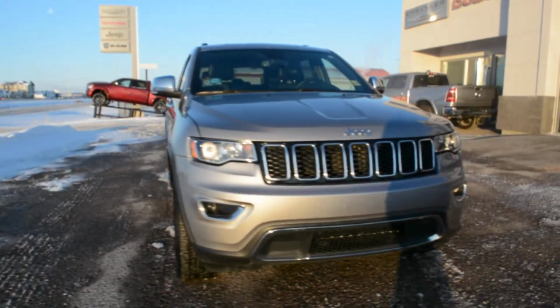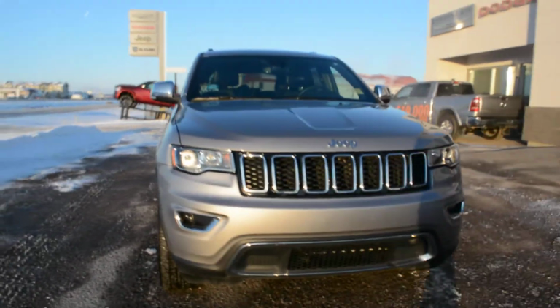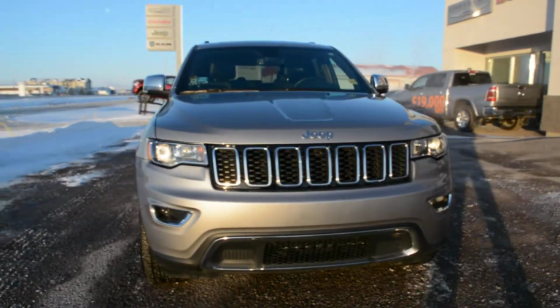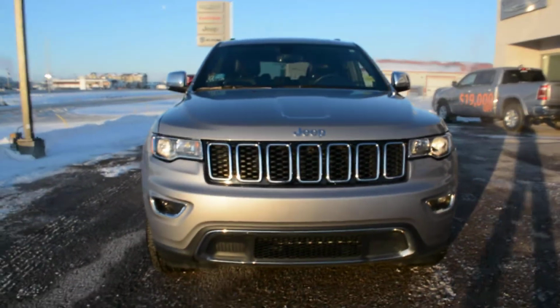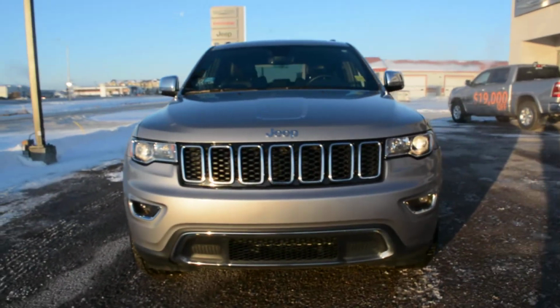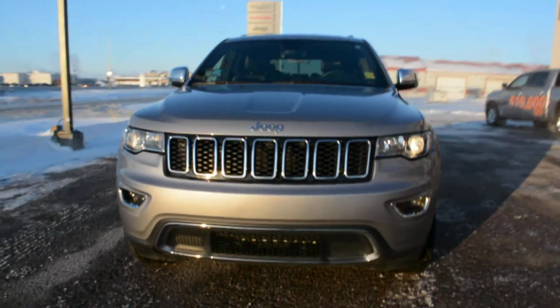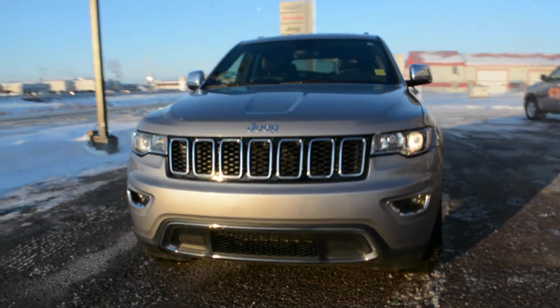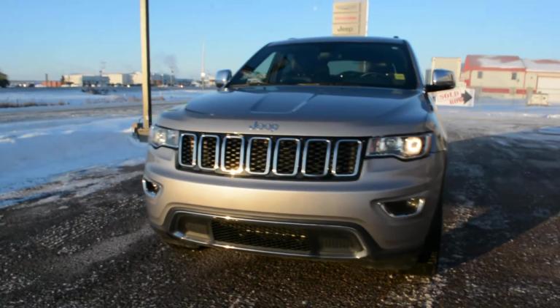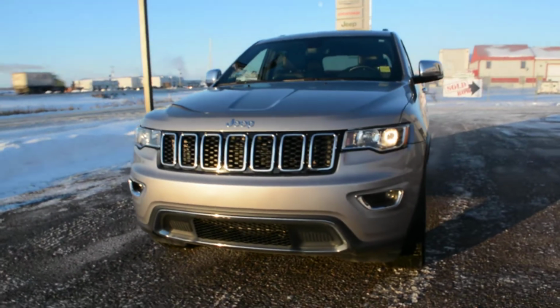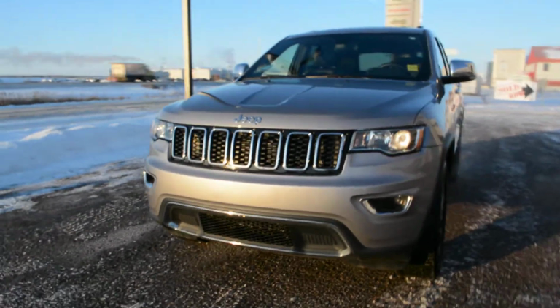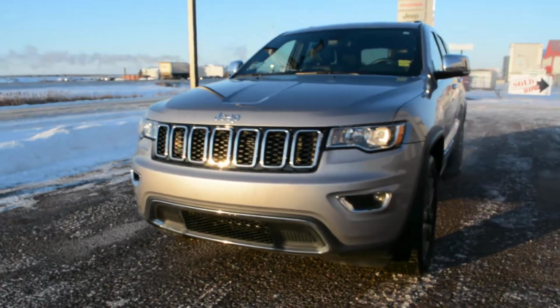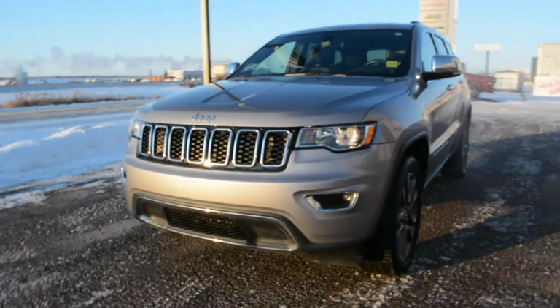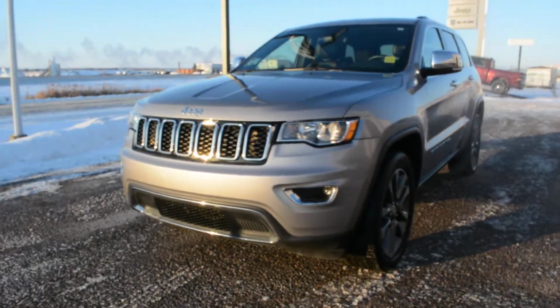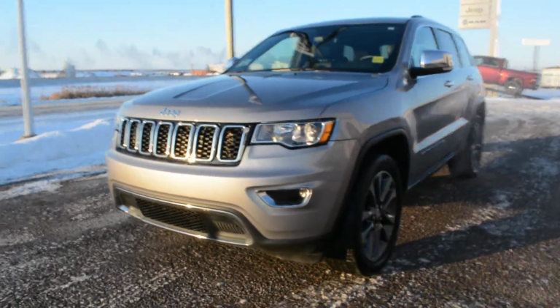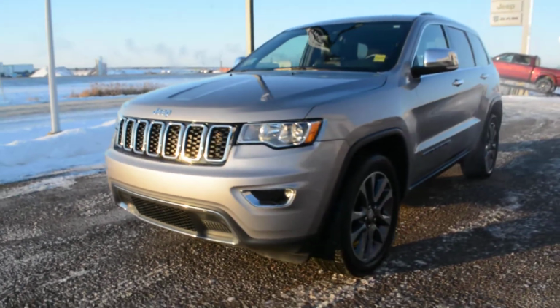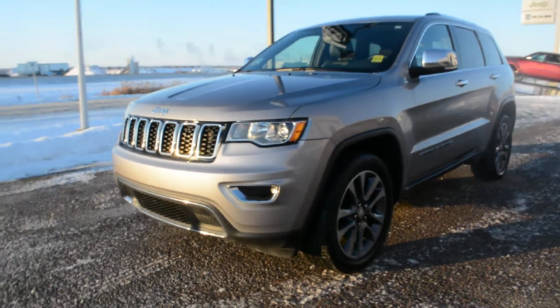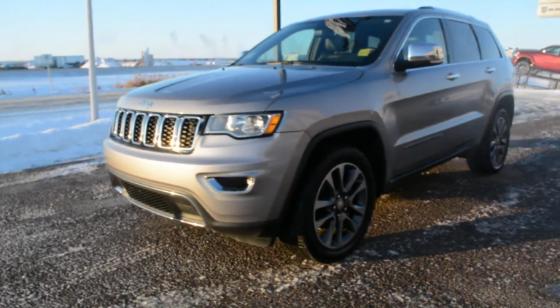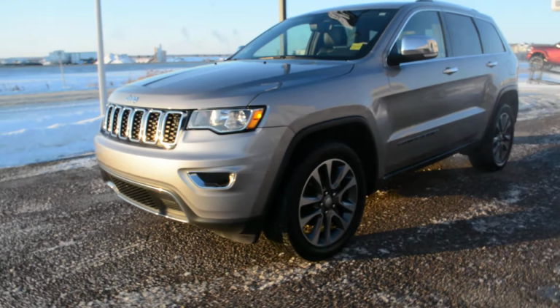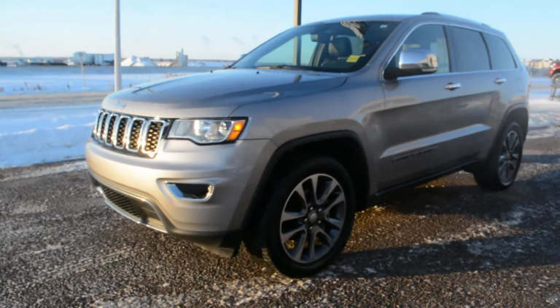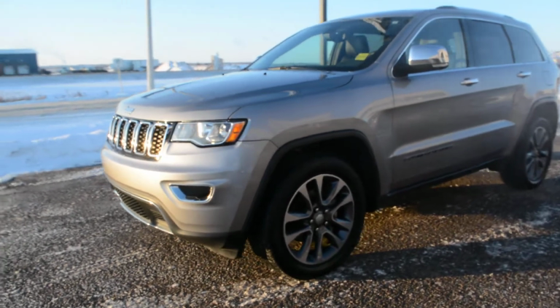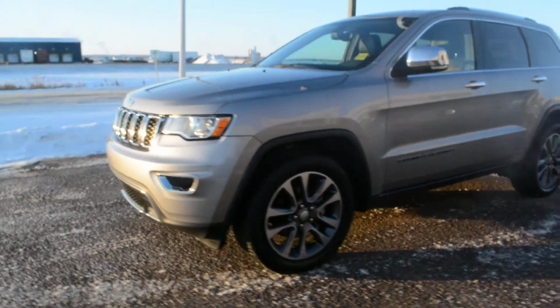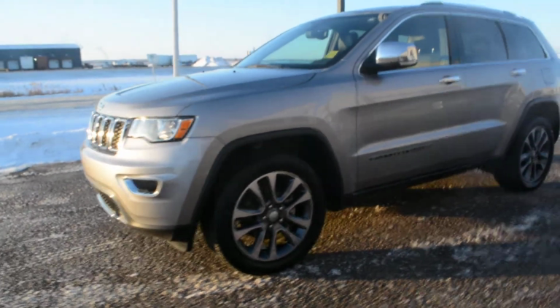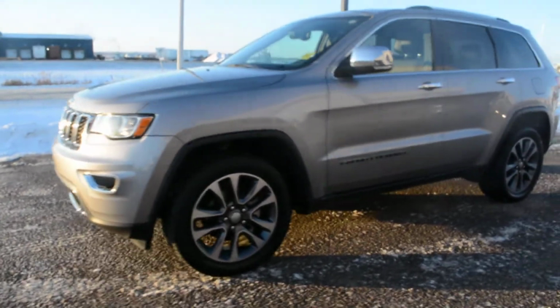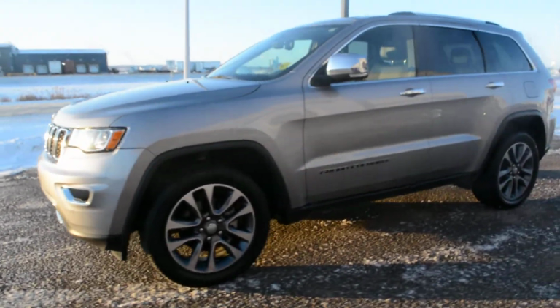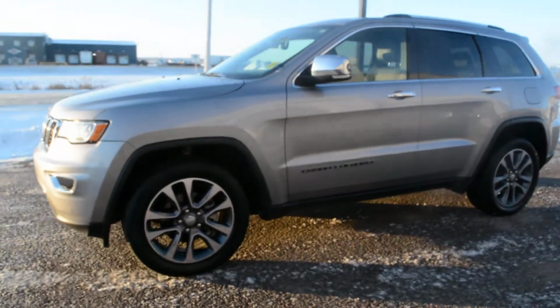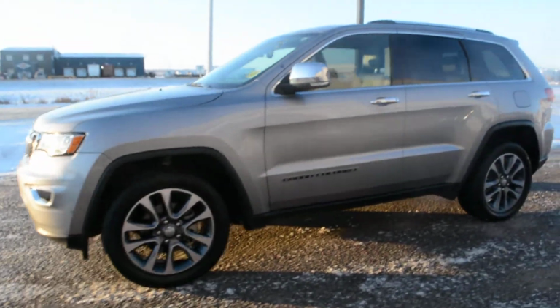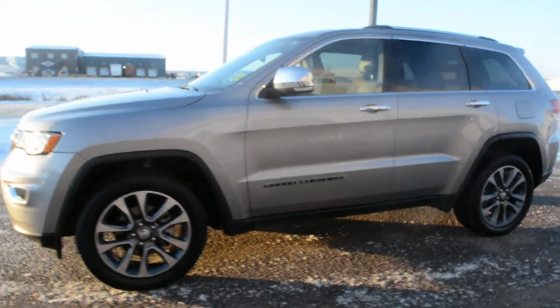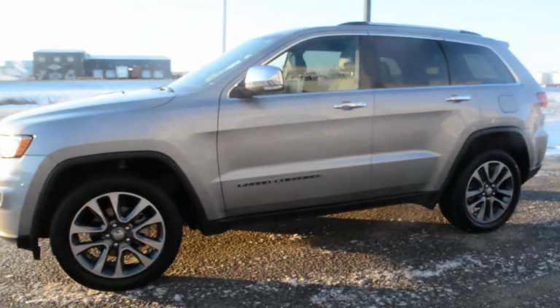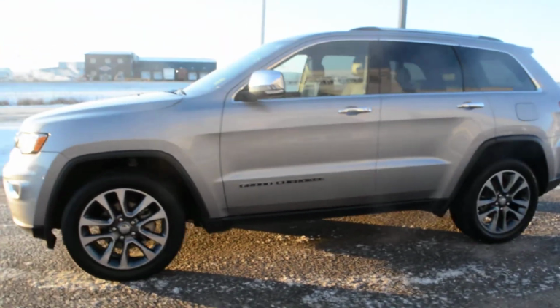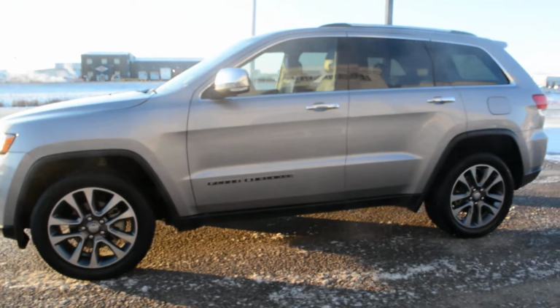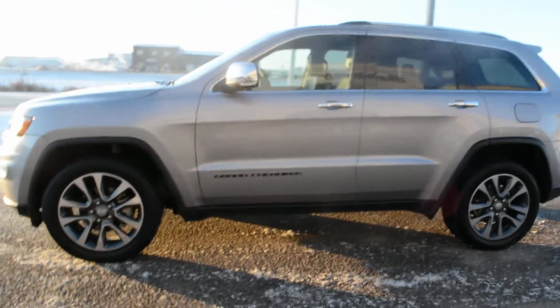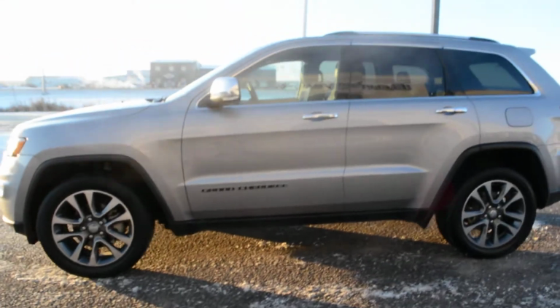Hi everybody, Burton here over at Bonnyville Dodge. I'm just here to show you one of the three own units we currently have here. This model is a 2018 Jeep Grand Cherokee, and this unit is equipped with the 3.6L Pentastar V6 engine.